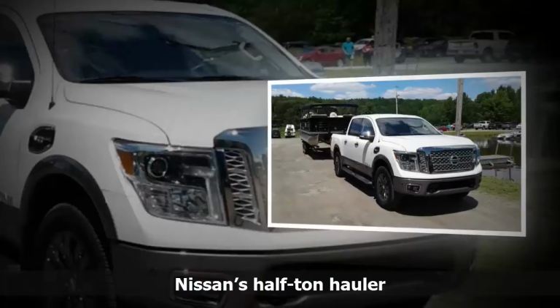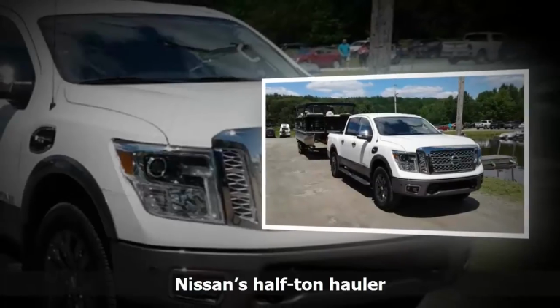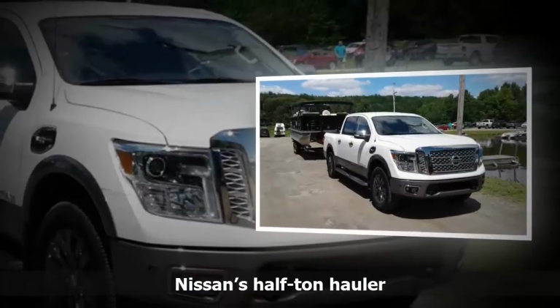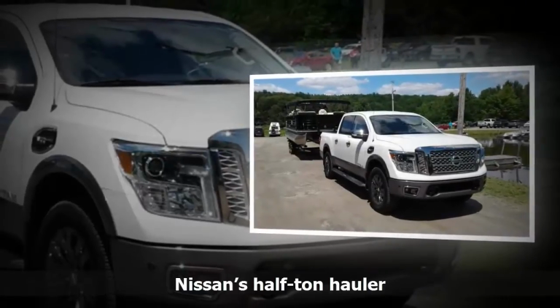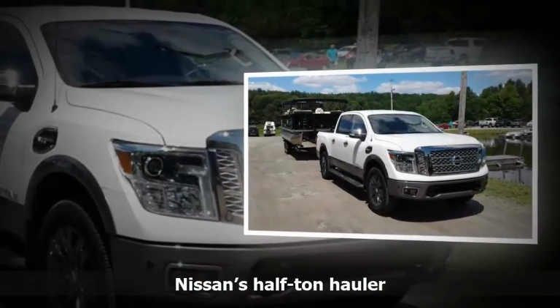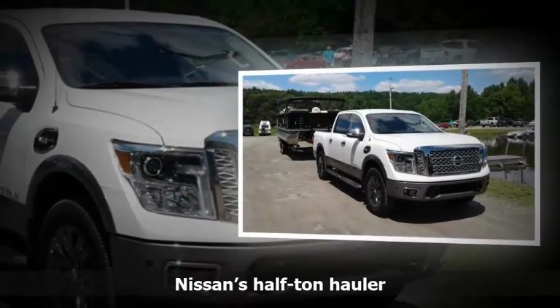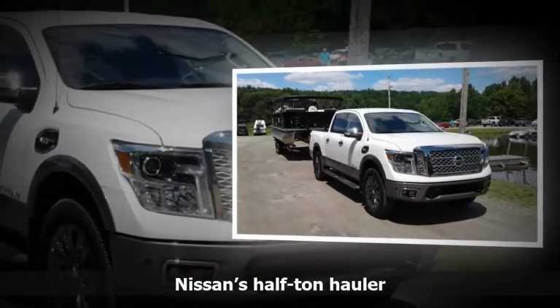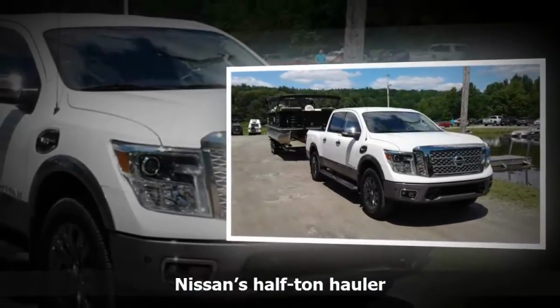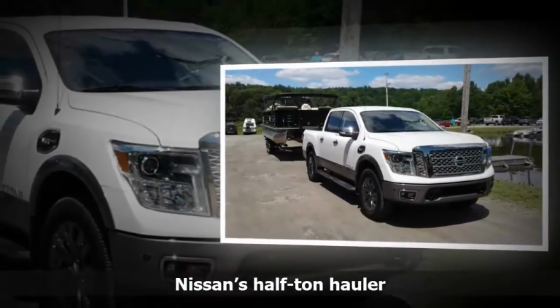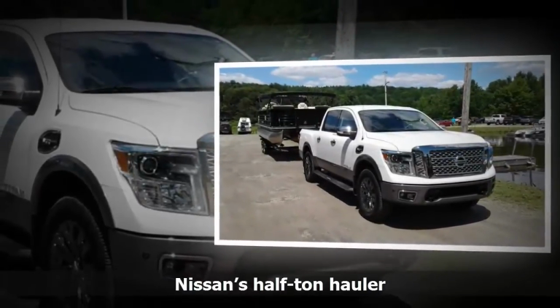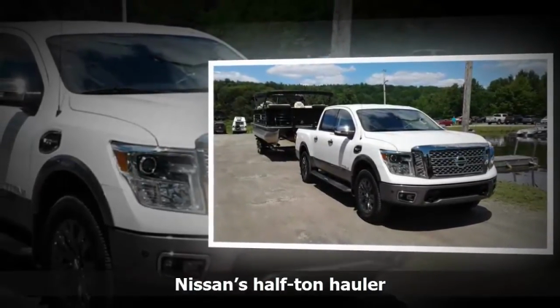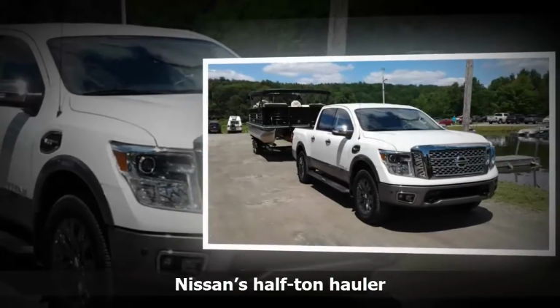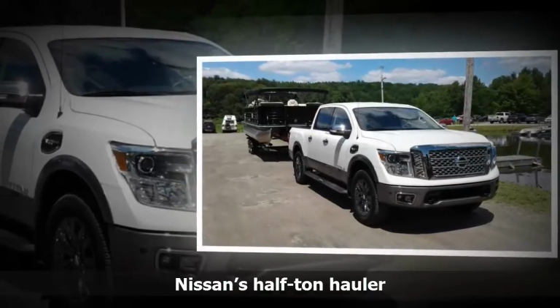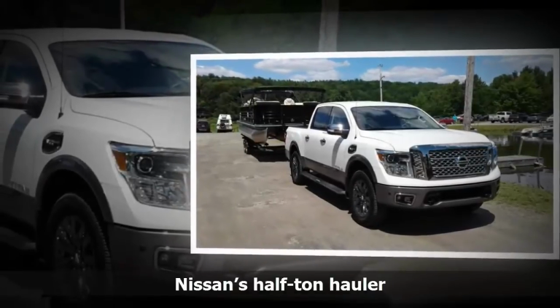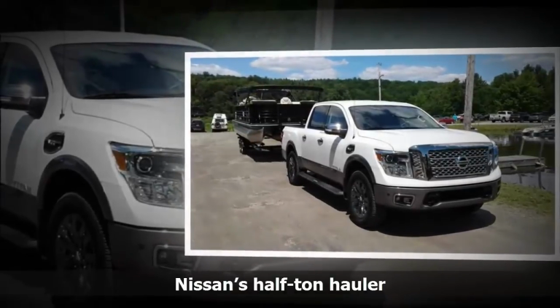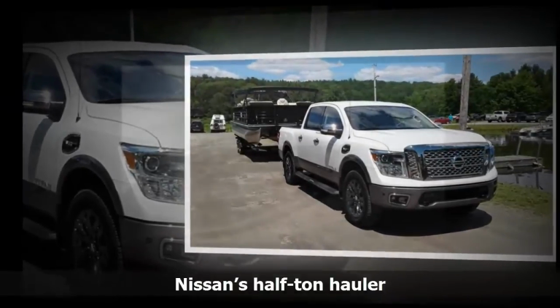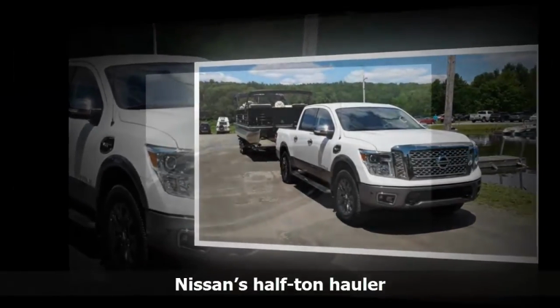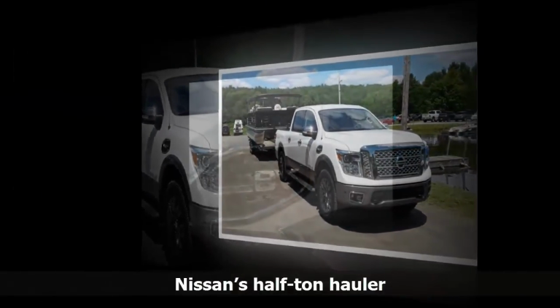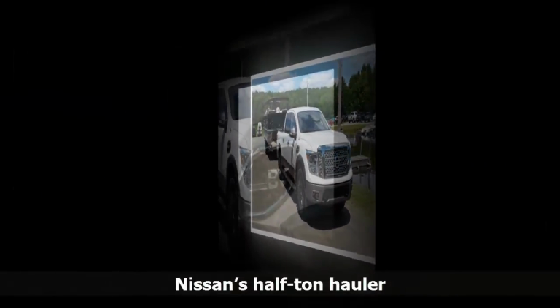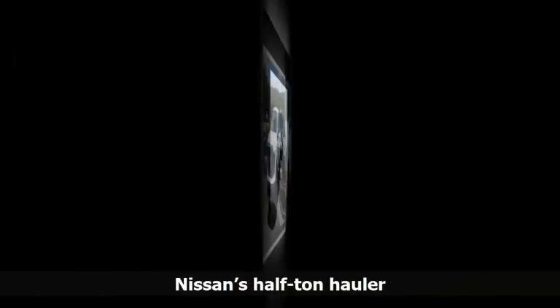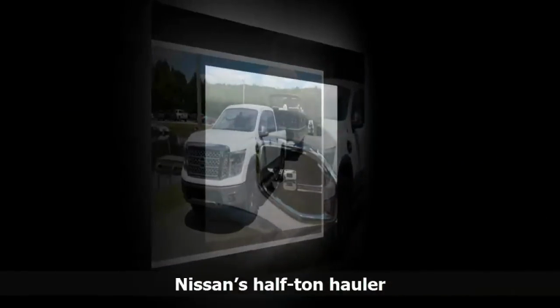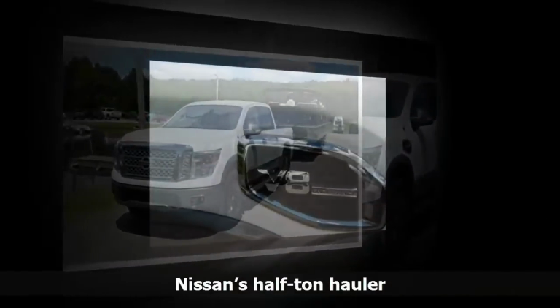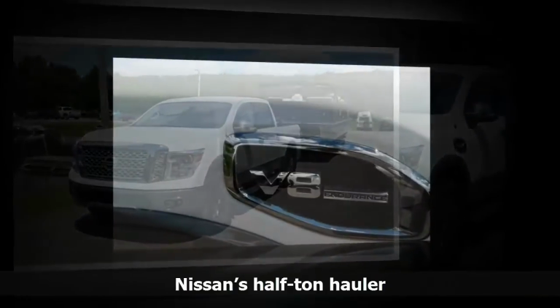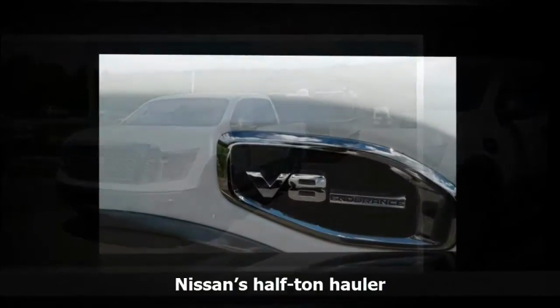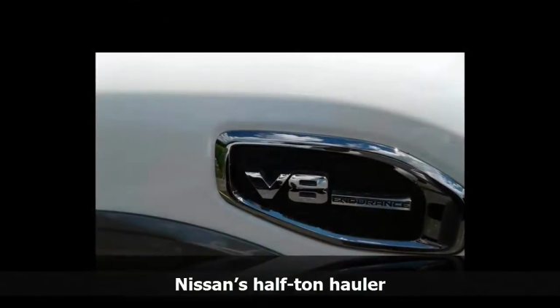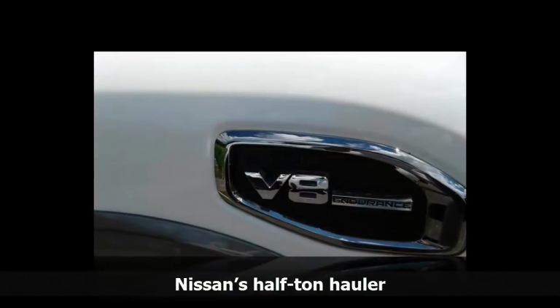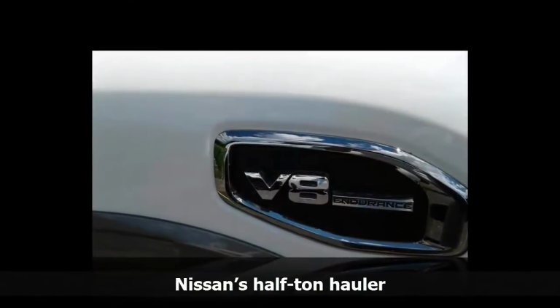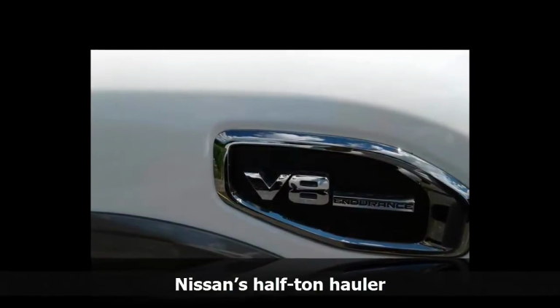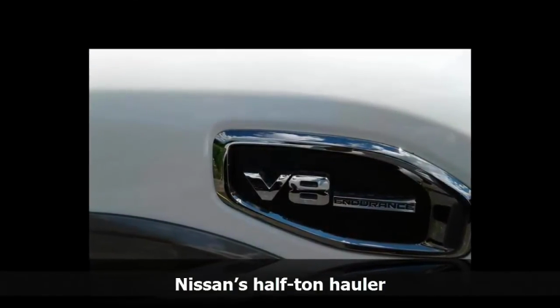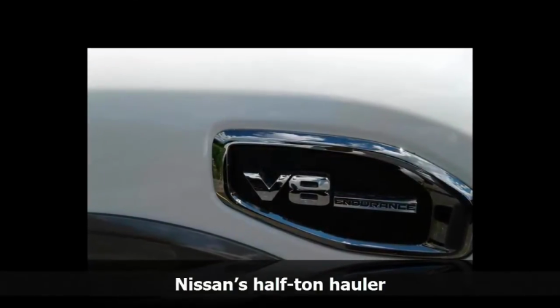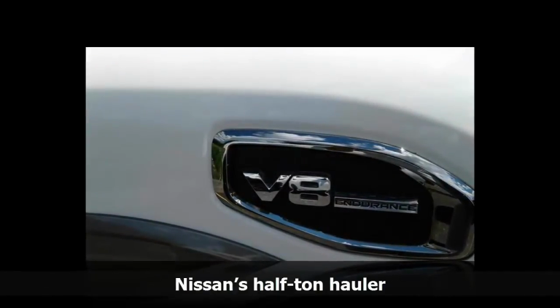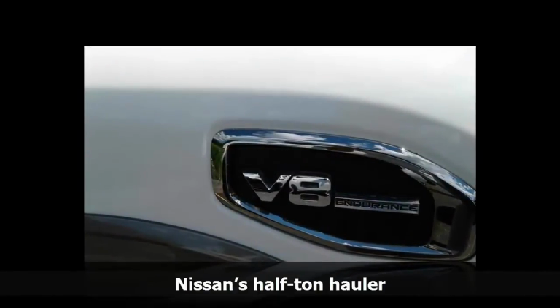Nothing beats a truck on a construction site, a farm, or for hauling a boat to the cottage. And domestic automakers Ford, General Motors and Fiat Chrysler Automobiles rule the road when it comes to Canada's truck market.